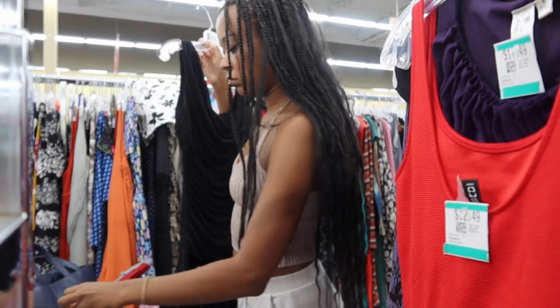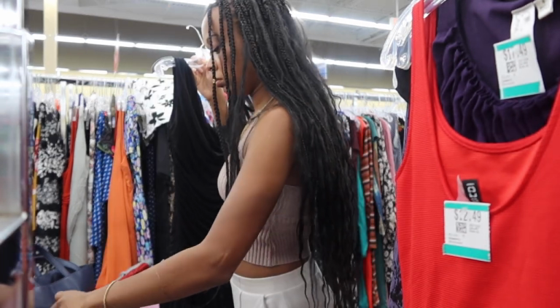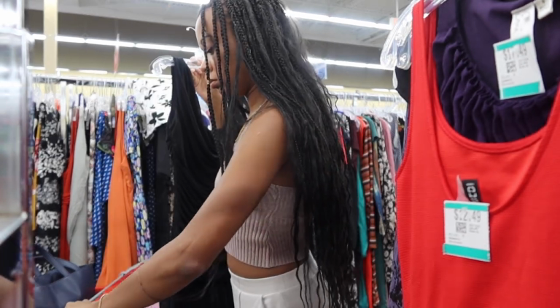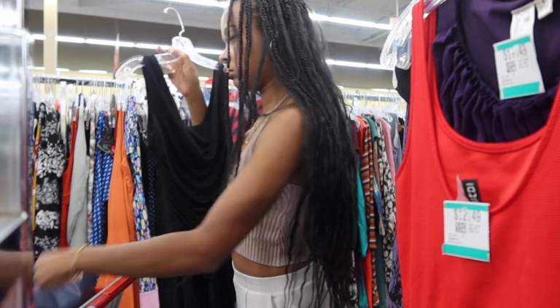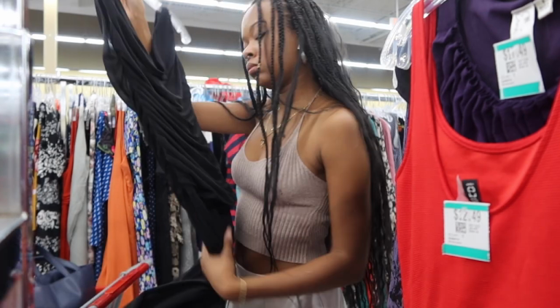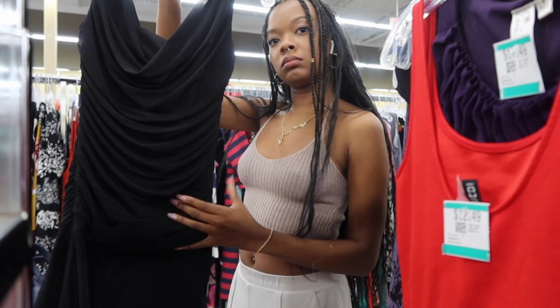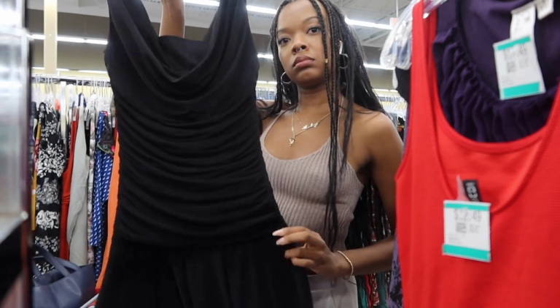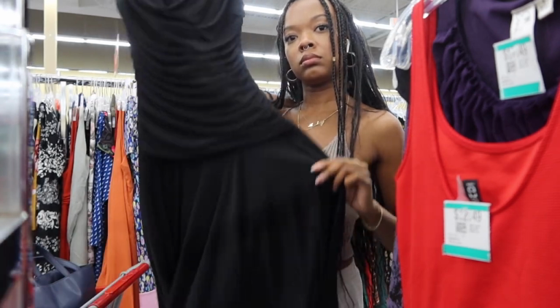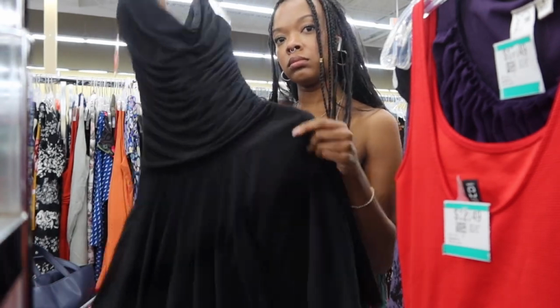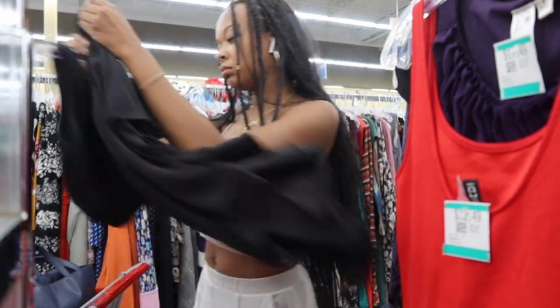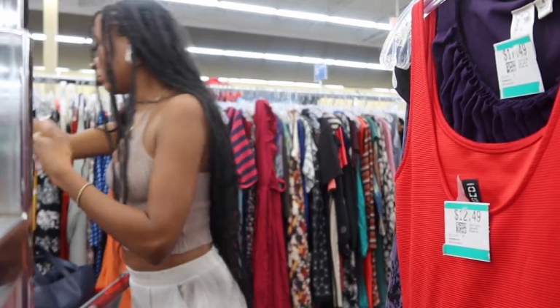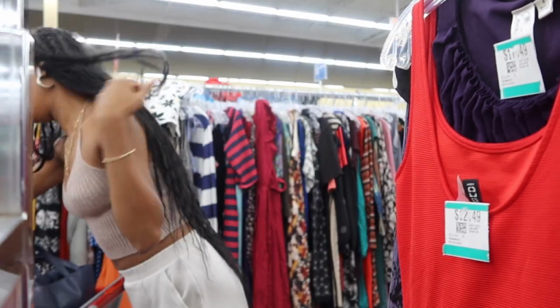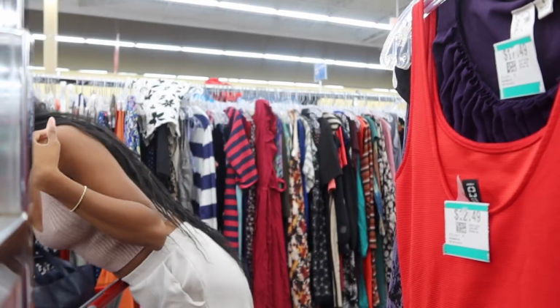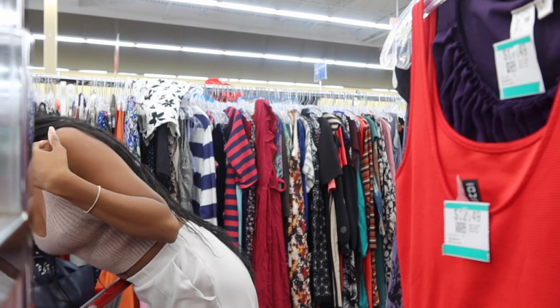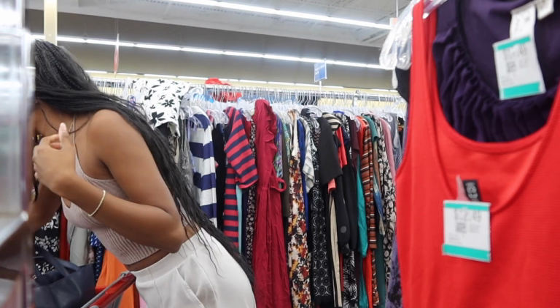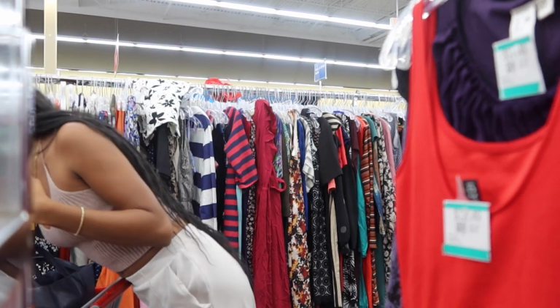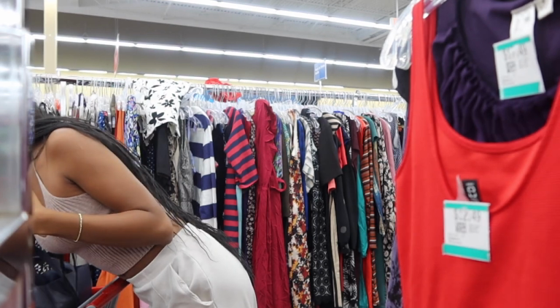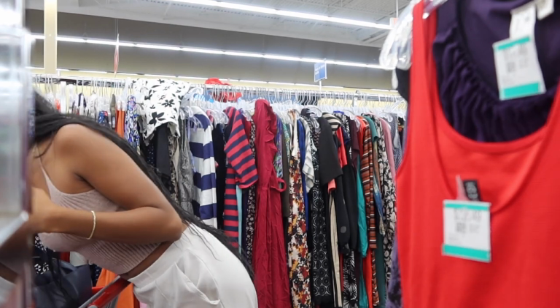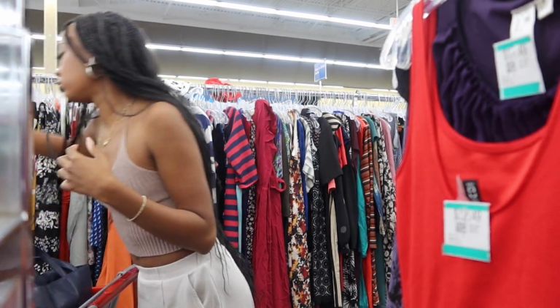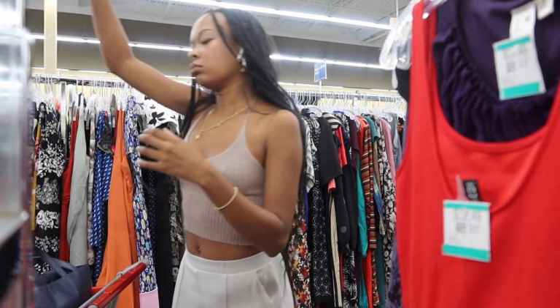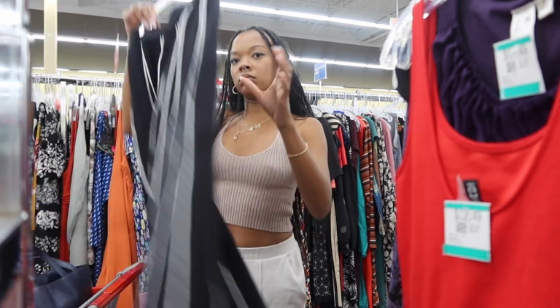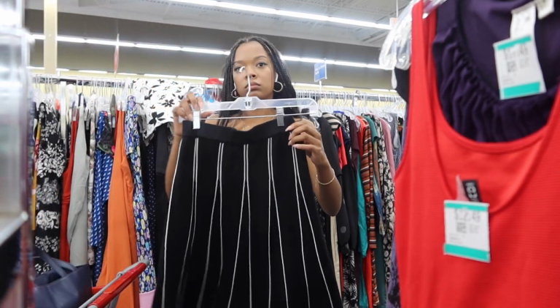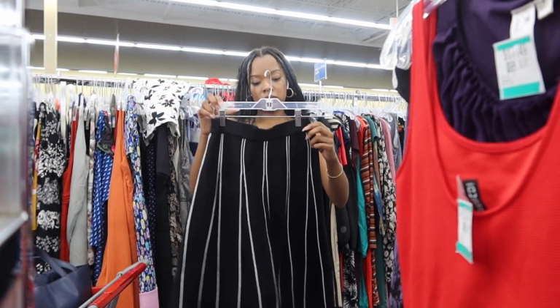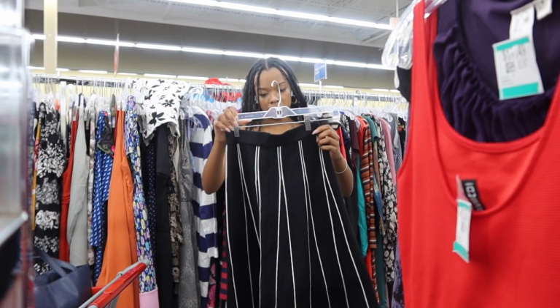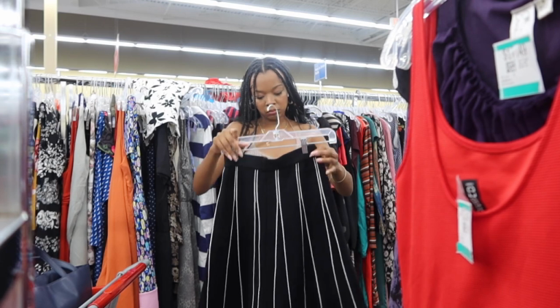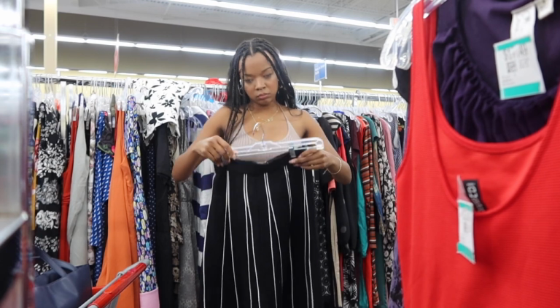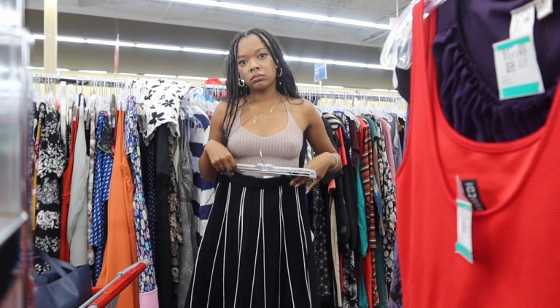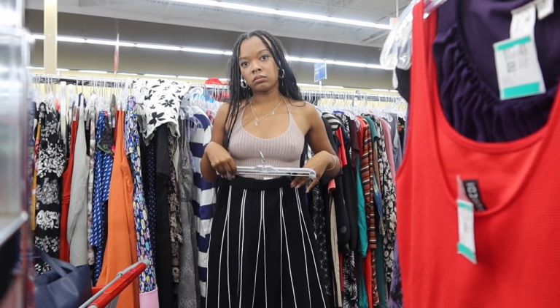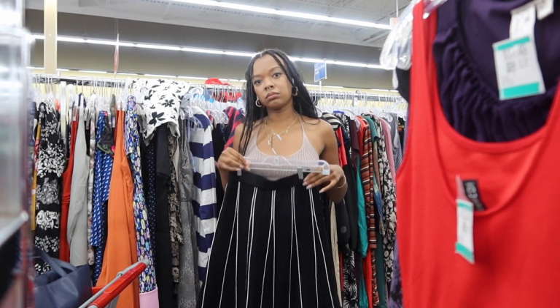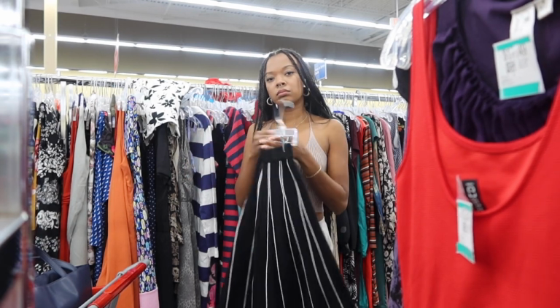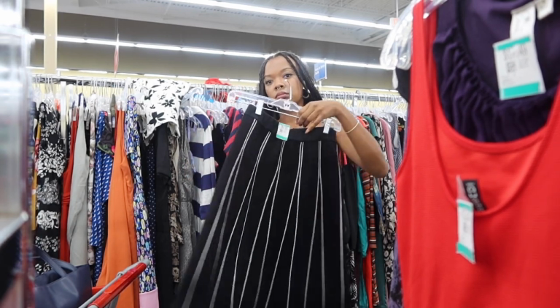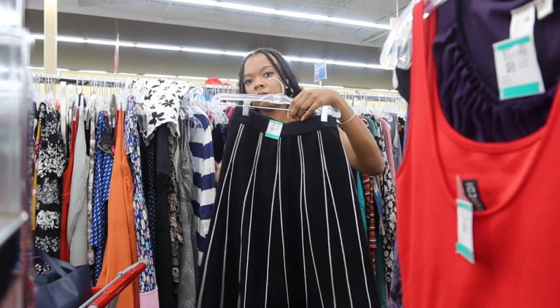Le Chateau — is that a Canadian brand? It sounds French so I'm assuming Canadian, maybe. Anyway, this was me just shopping around for dresses, showing you some of the pieces I picked up. You'll see a little more of these items later depending on whether I got them or not.